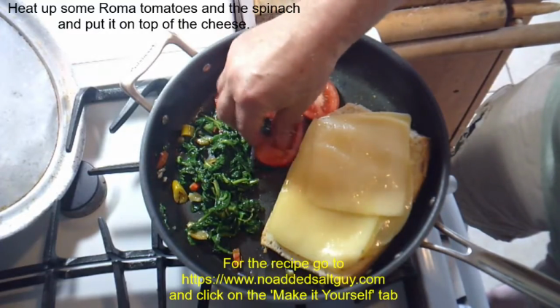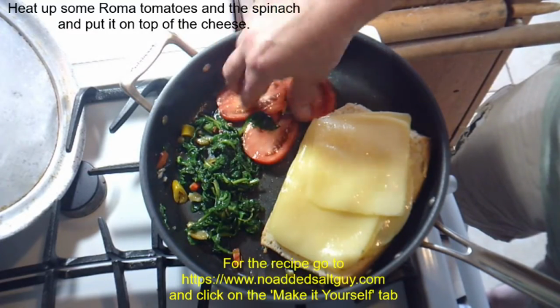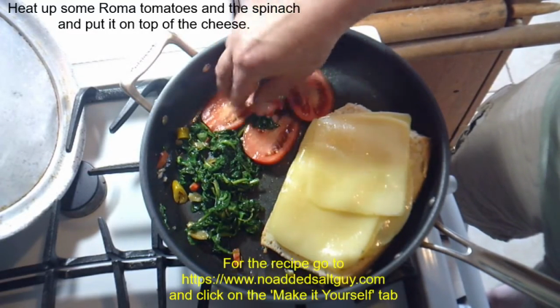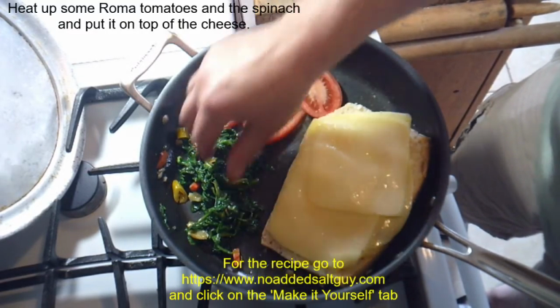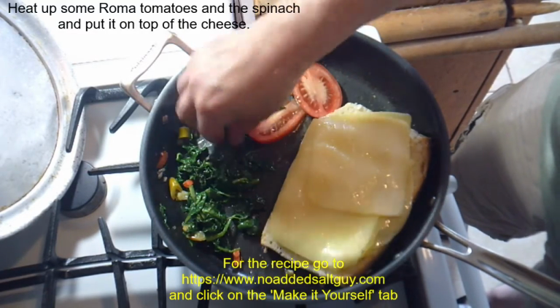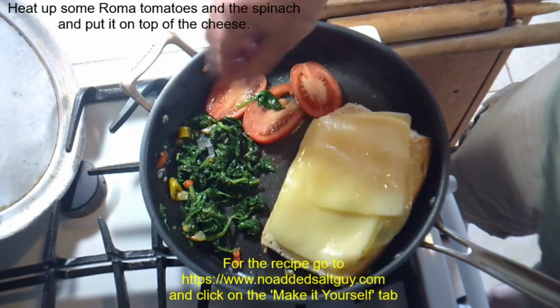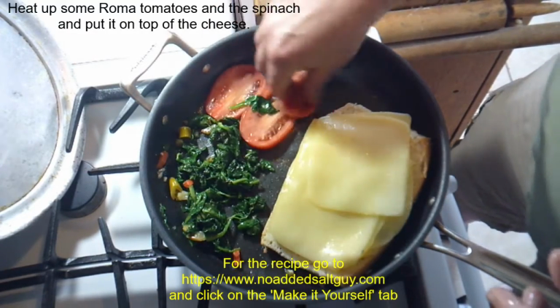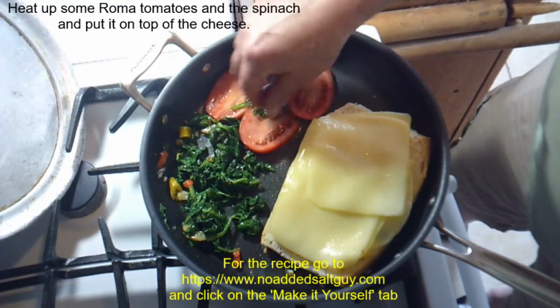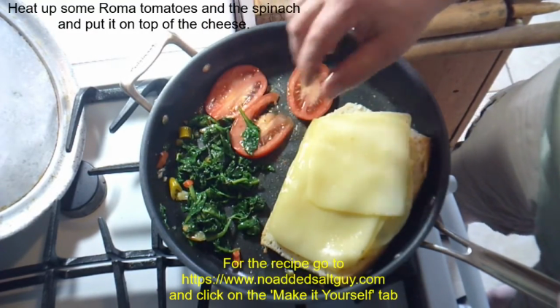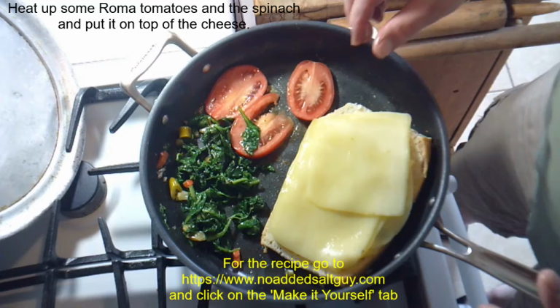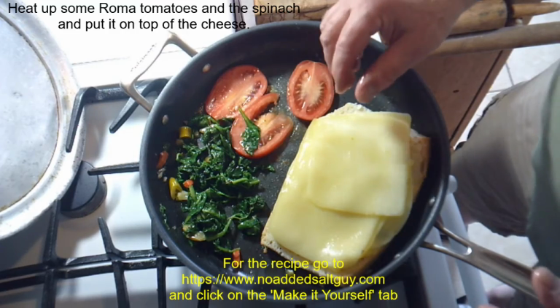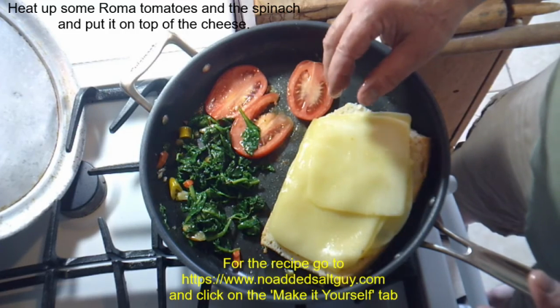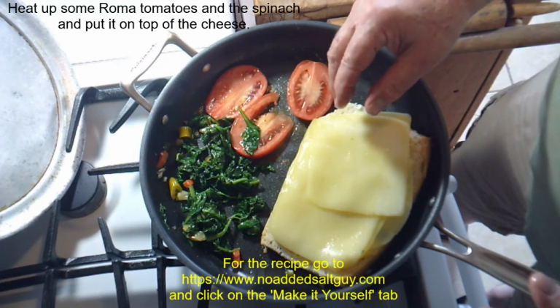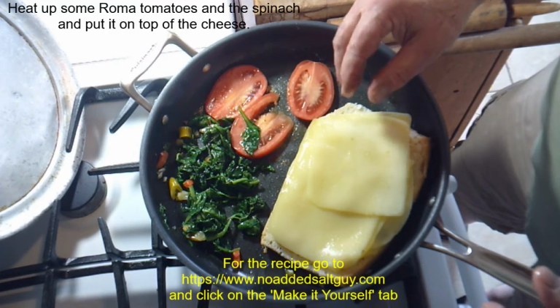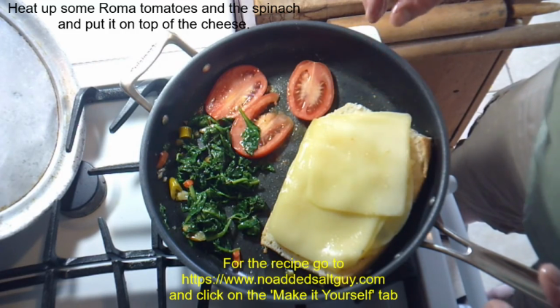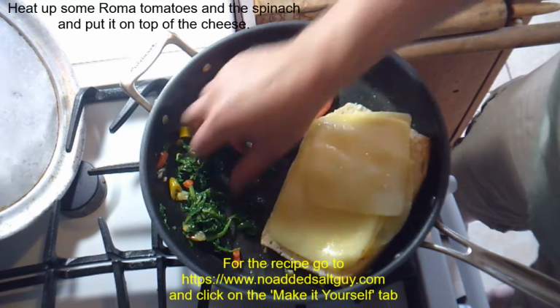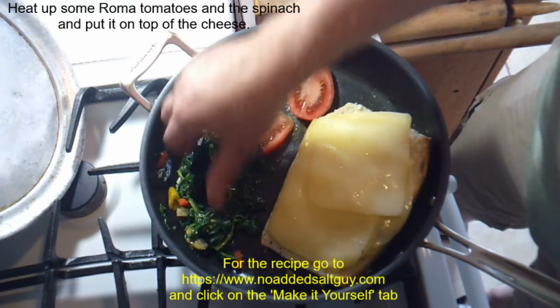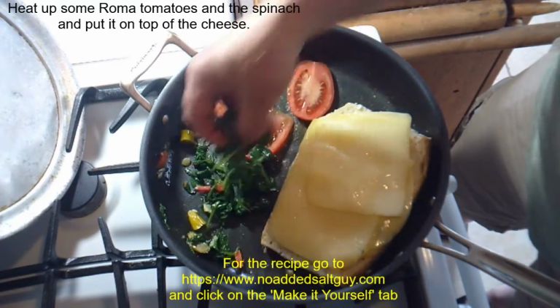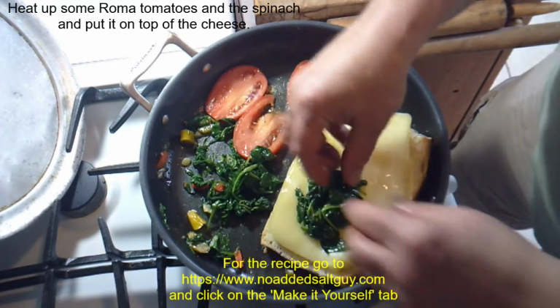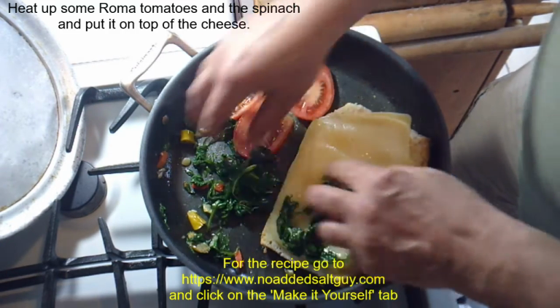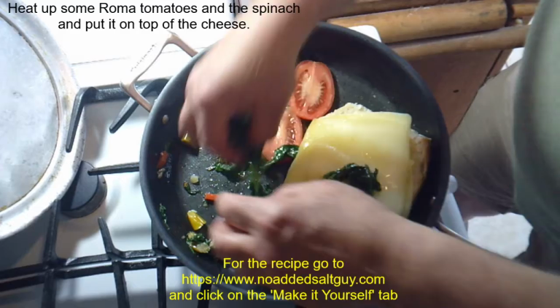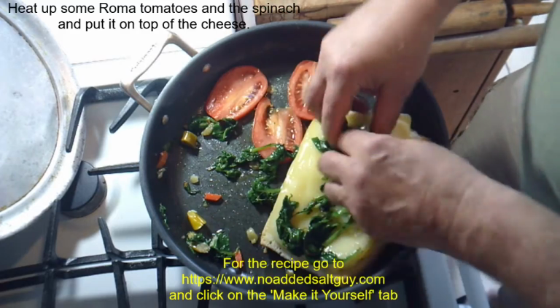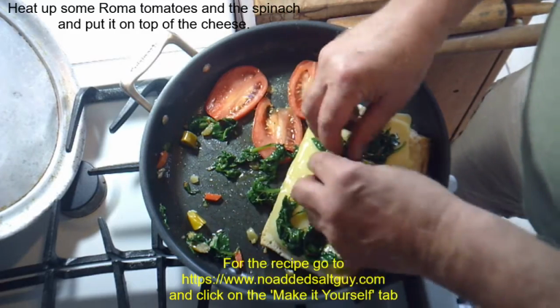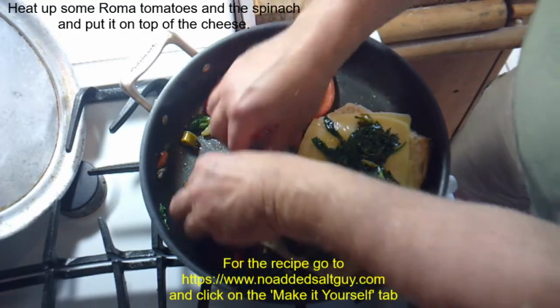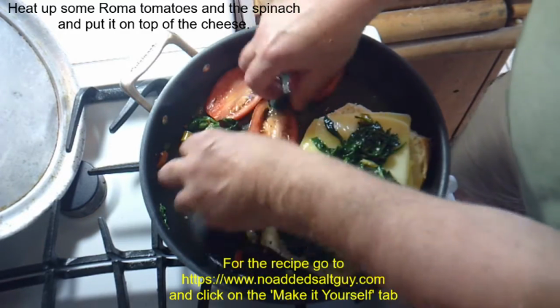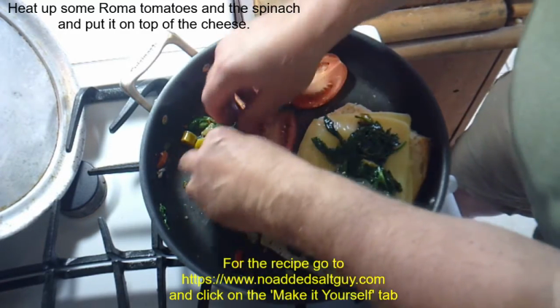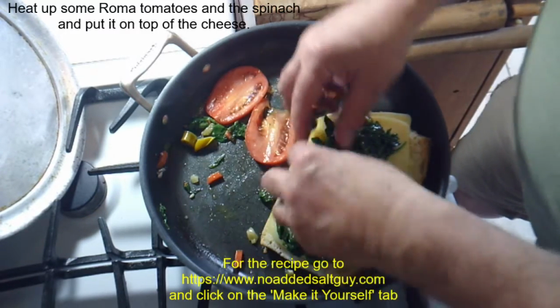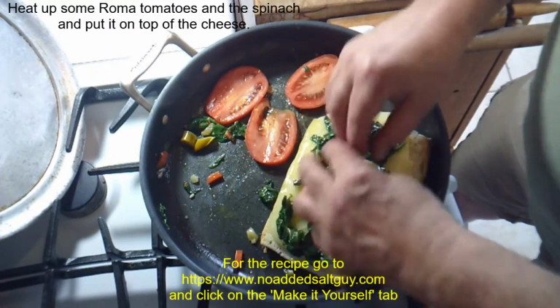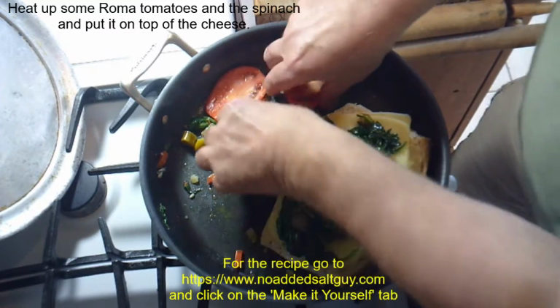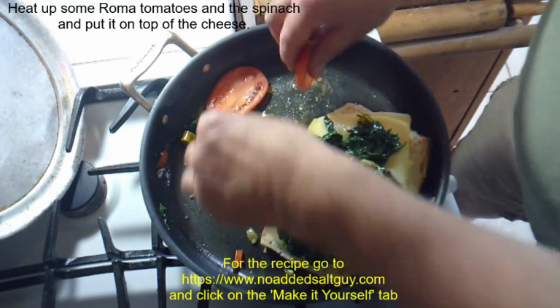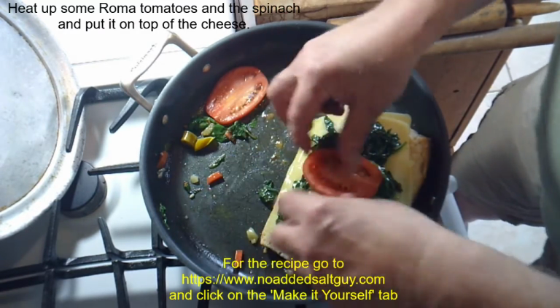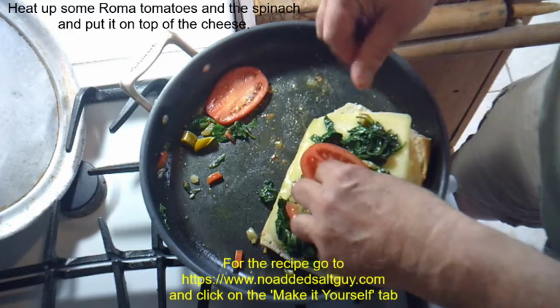Next, add the spinach back in and some sliced Roma tomatoes, and let those sauté a little bit. You'll notice I pulled the pan a little bit off of the burner — that way the sandwich itself doesn't burn on the bottom and all you're doing is really sautéing the tomatoes and the spinach.